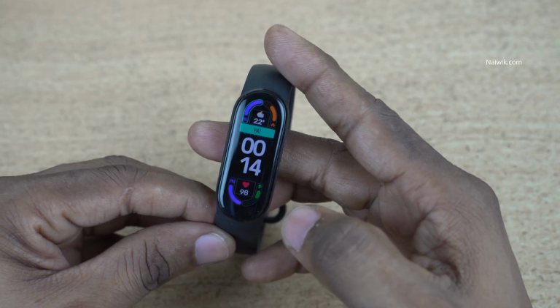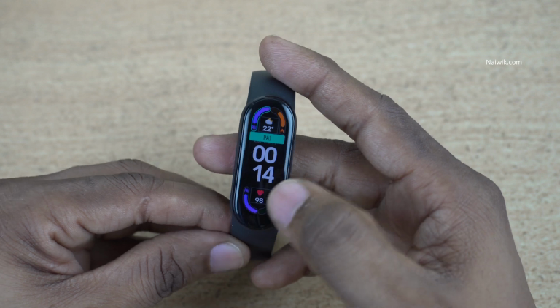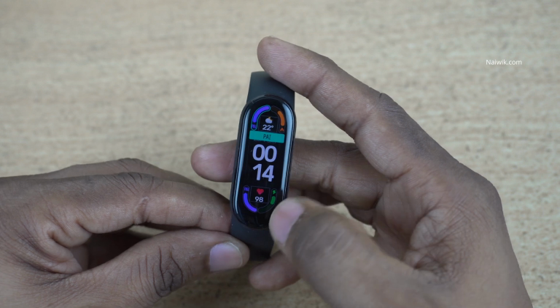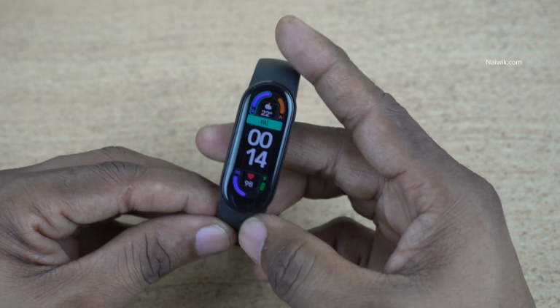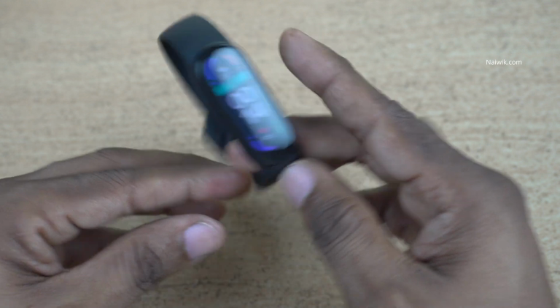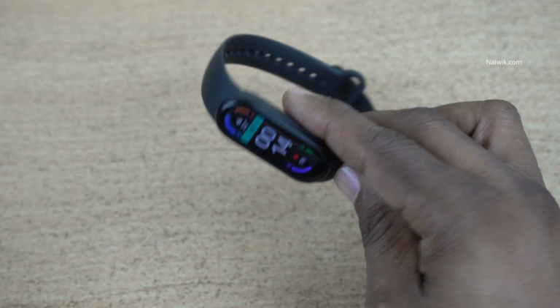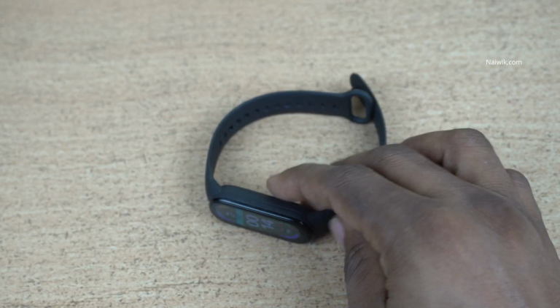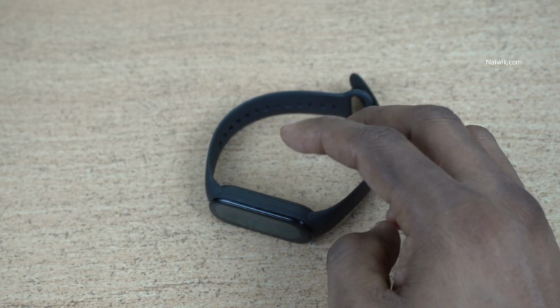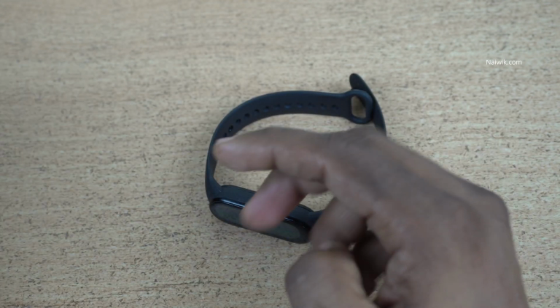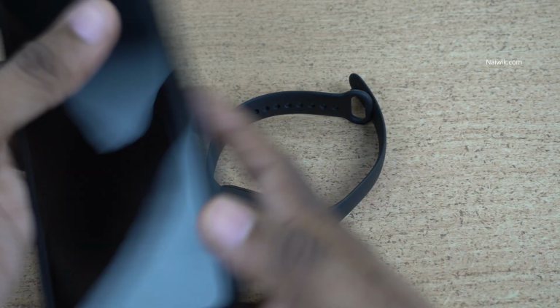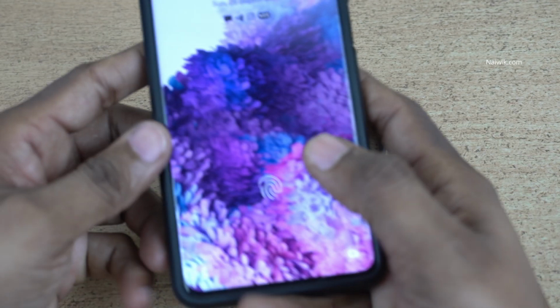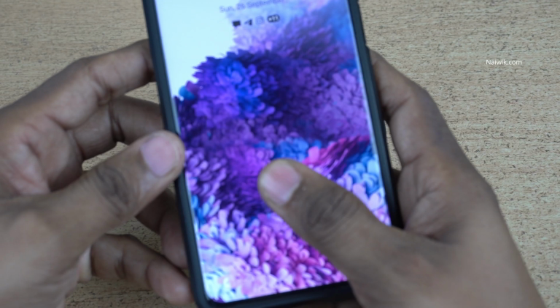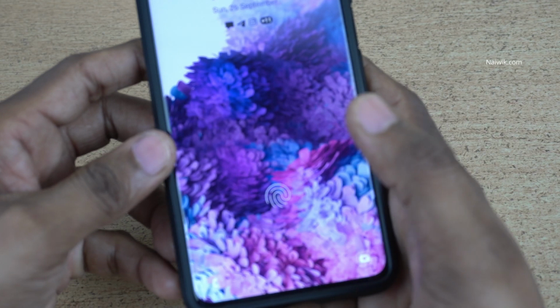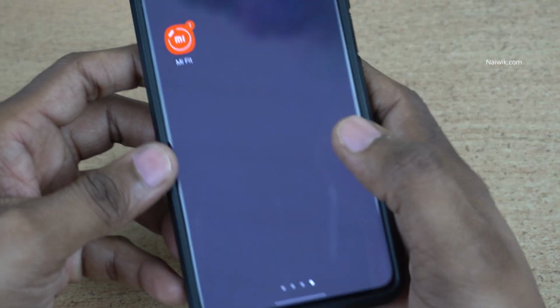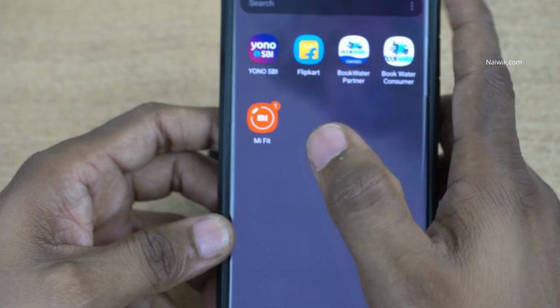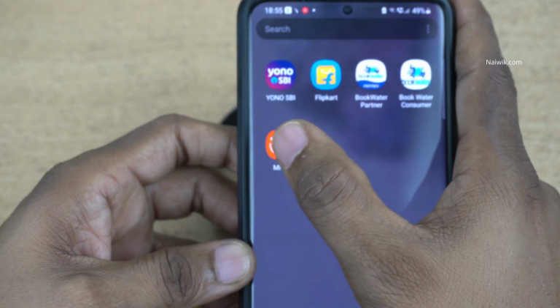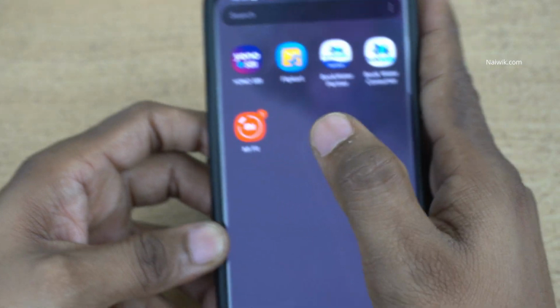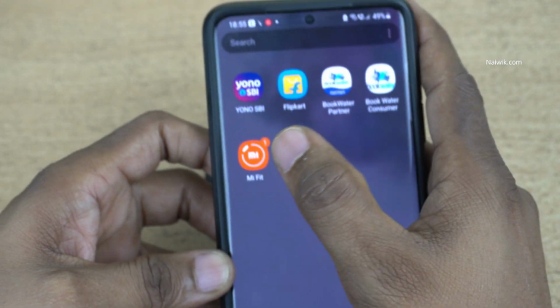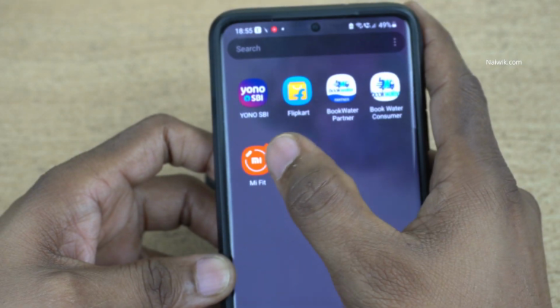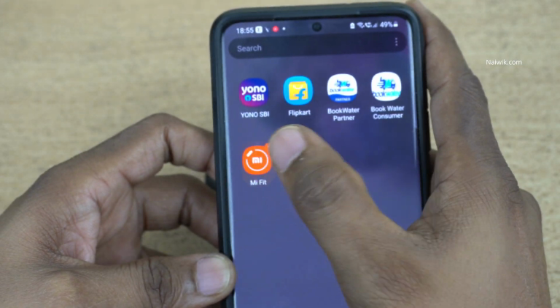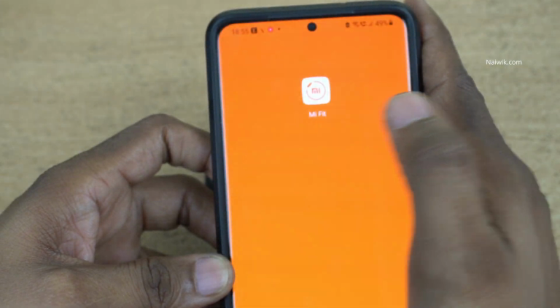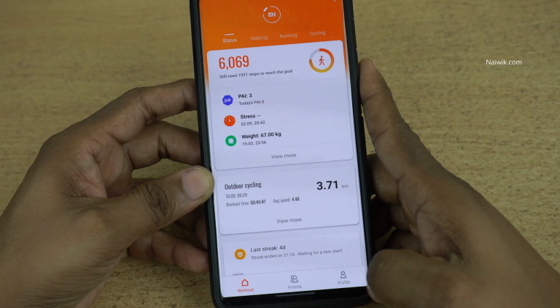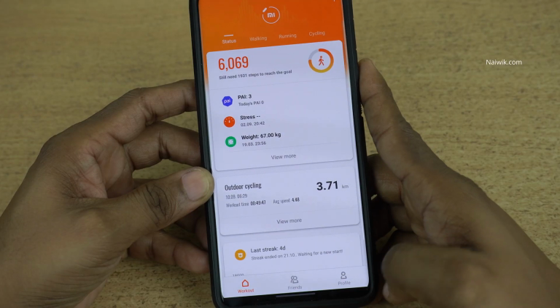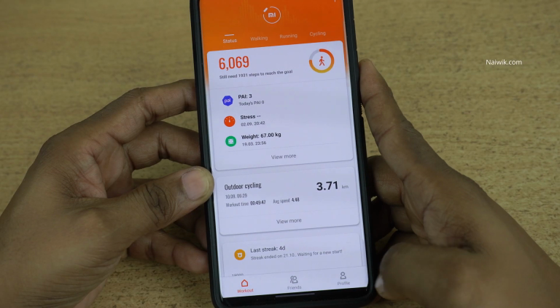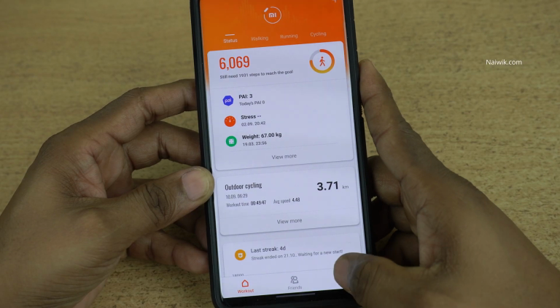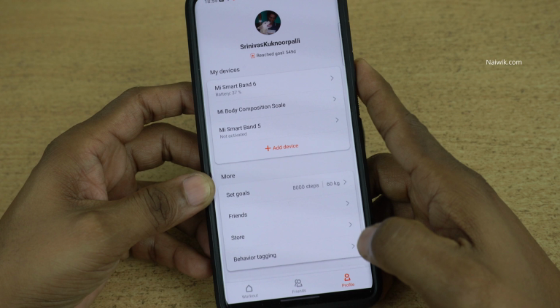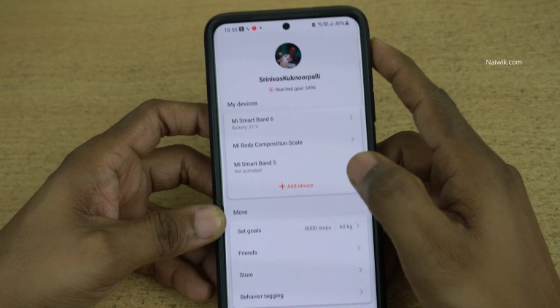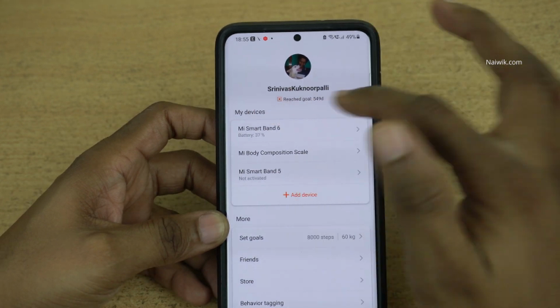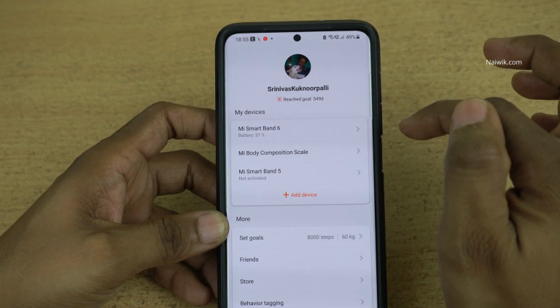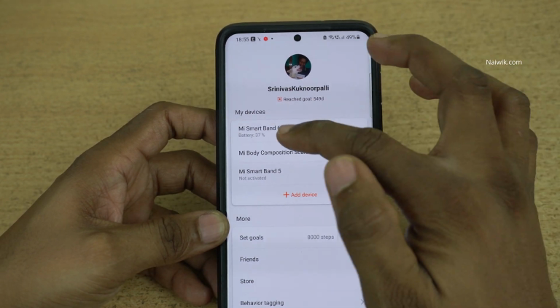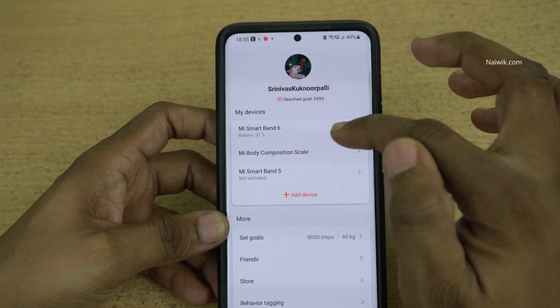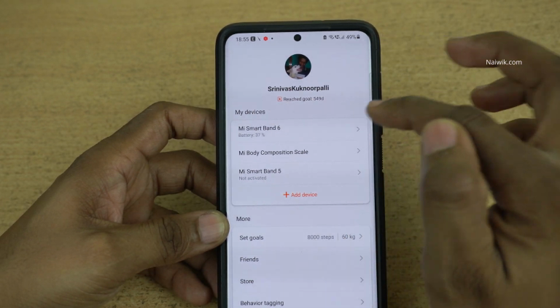If you want more watch faces, you need to open the Mi Fit app on your phone. Open the Mi Fit app. At the bottom right you have the profile icon — click on that. Under my devices you need to select your Mi Band.